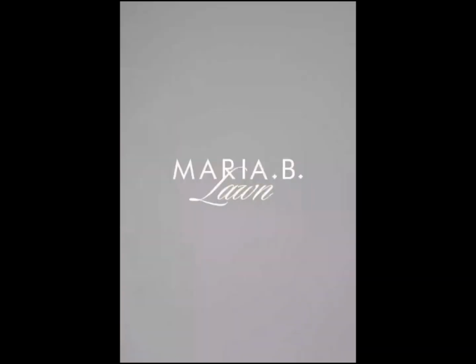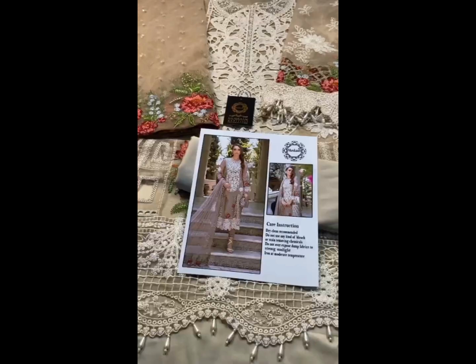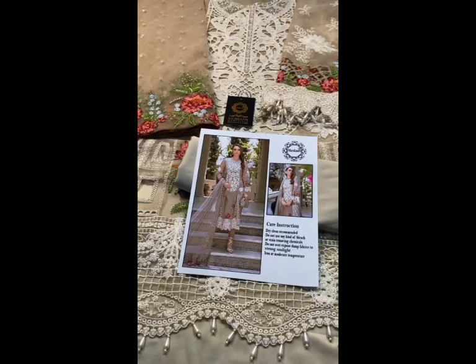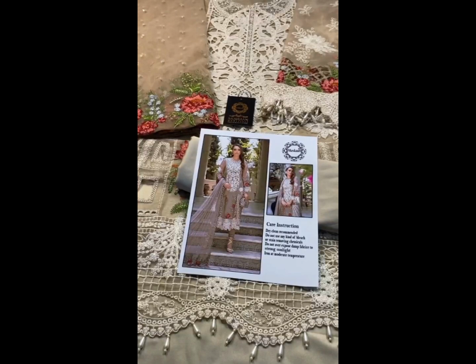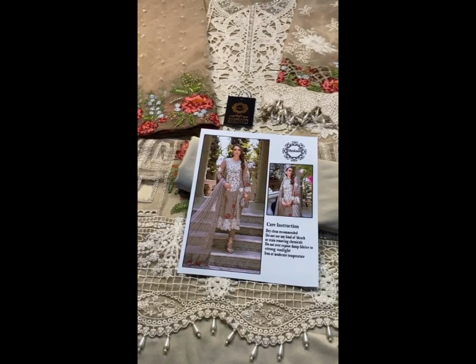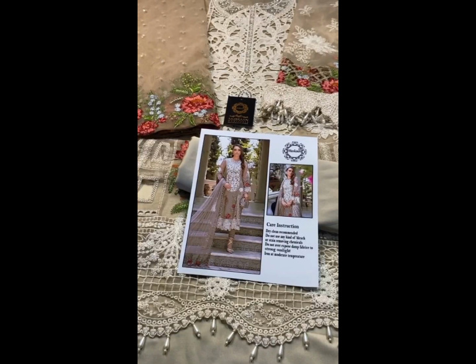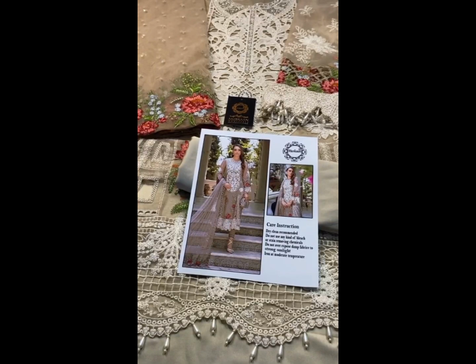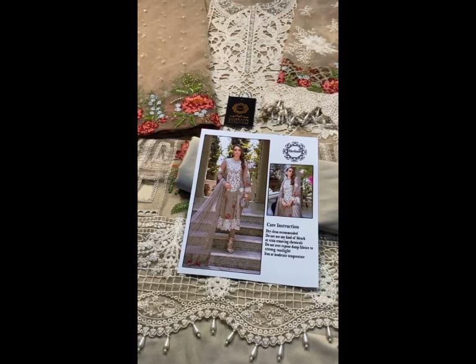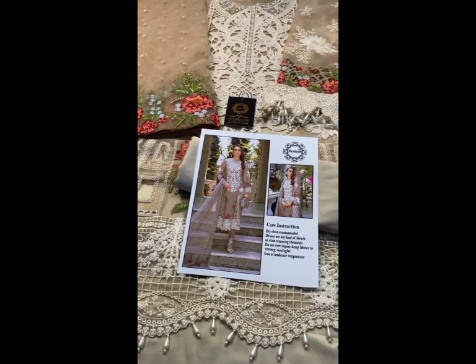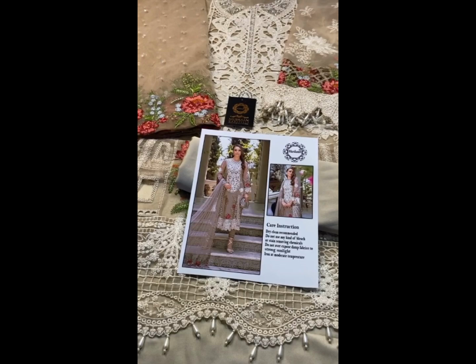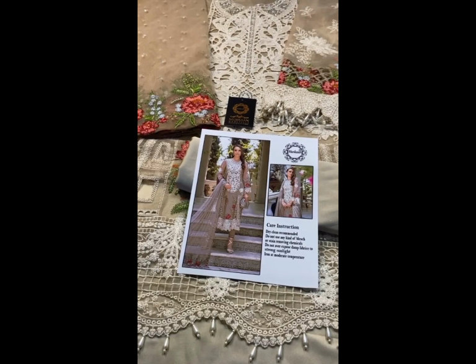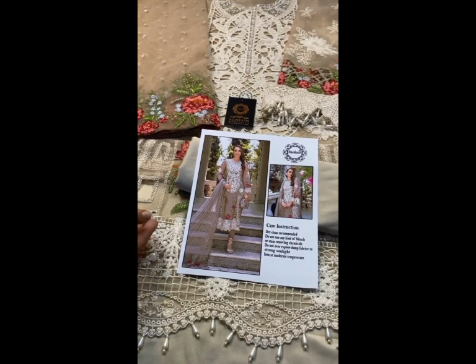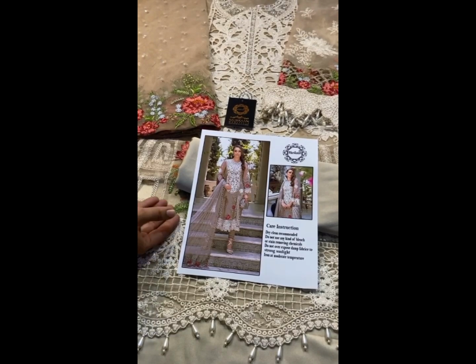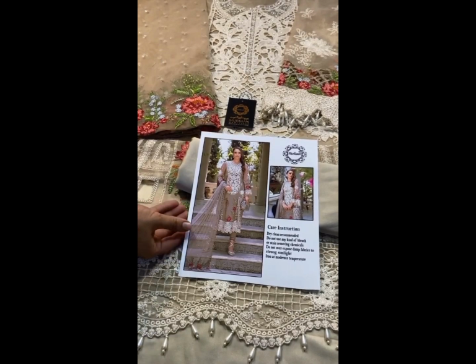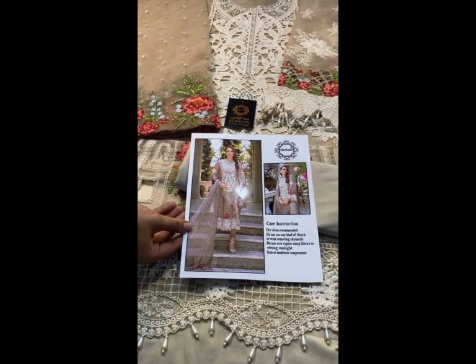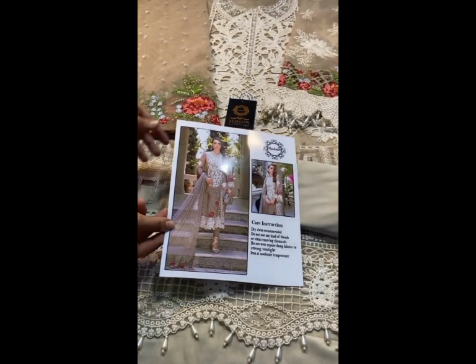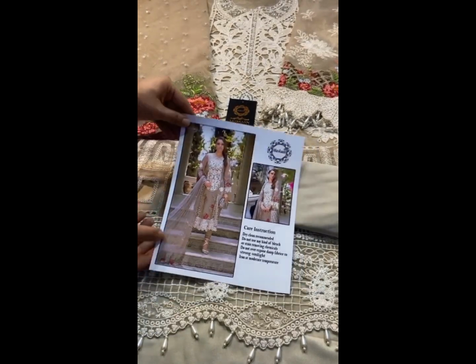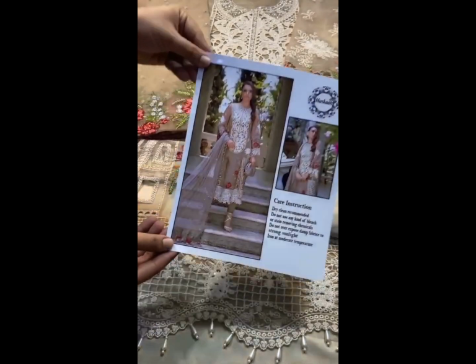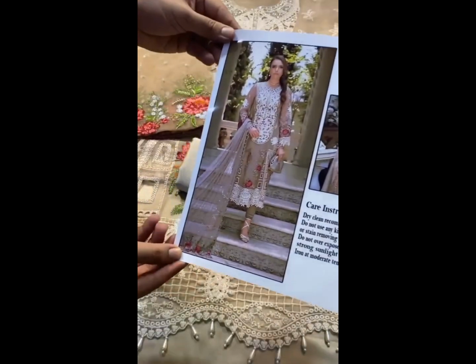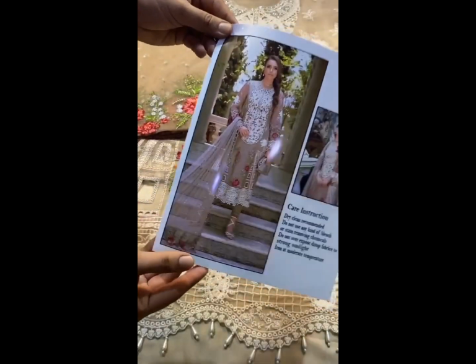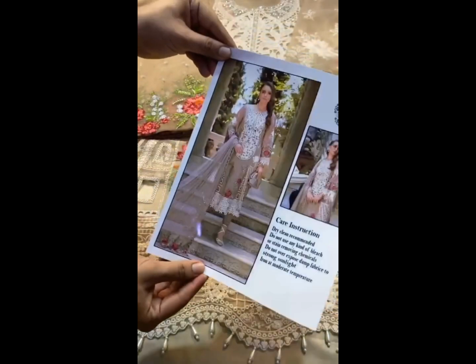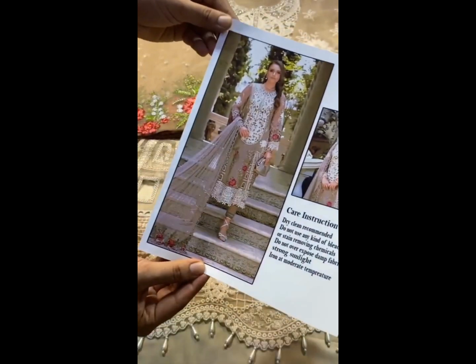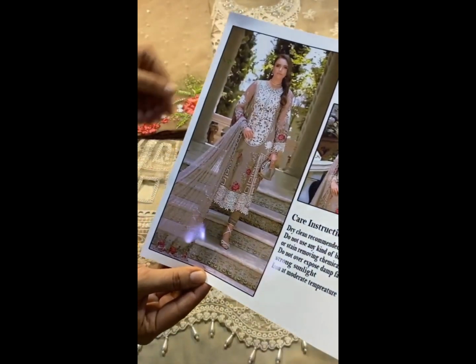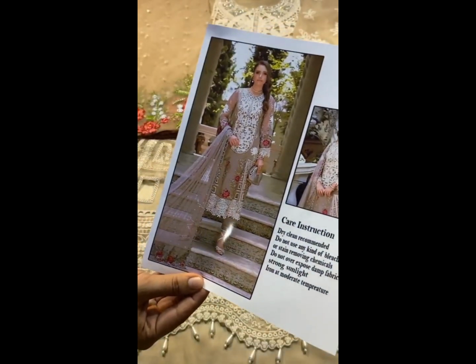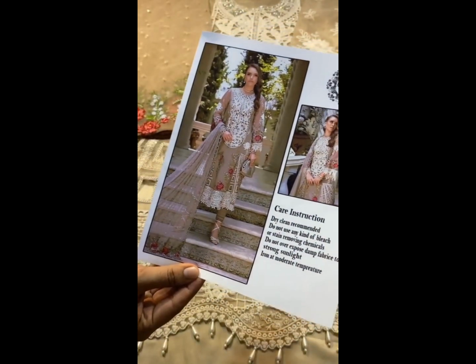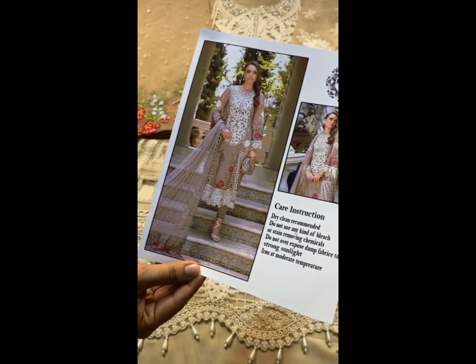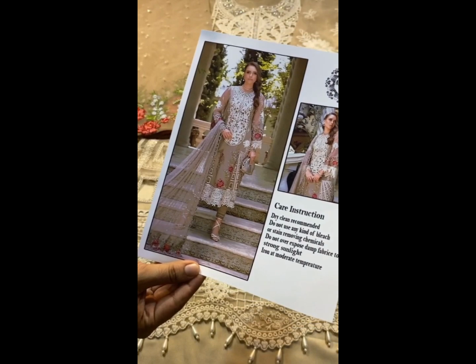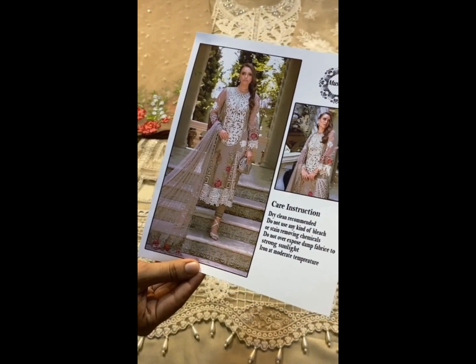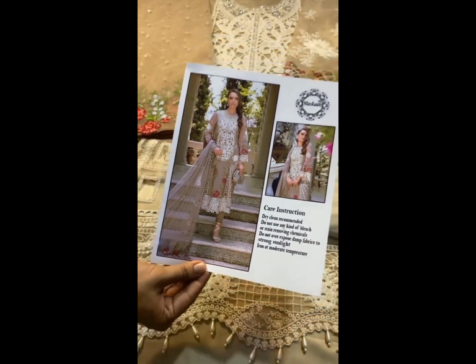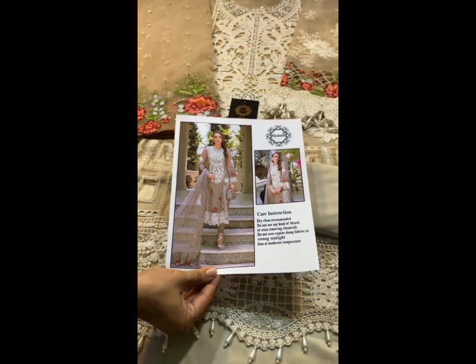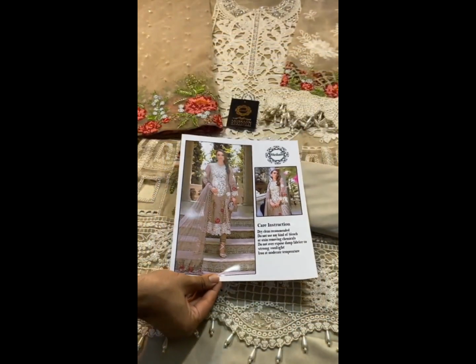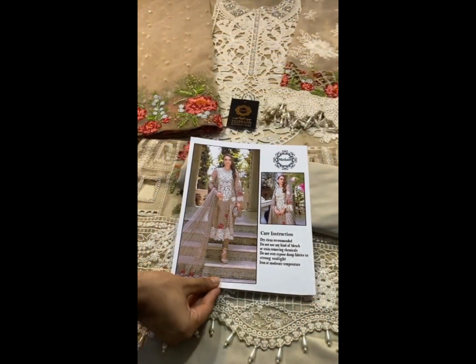Hello everyone, this is a very beautiful article in stock. Light brown color, skin brown color, and very beautiful embroidery and handwork.